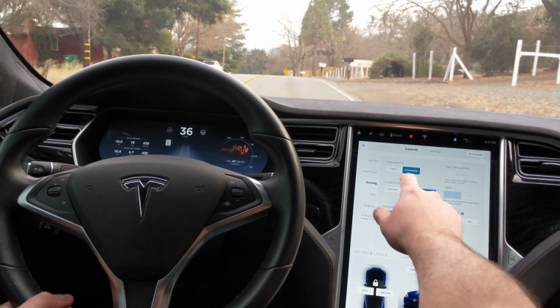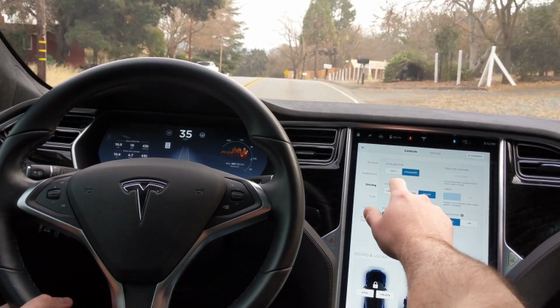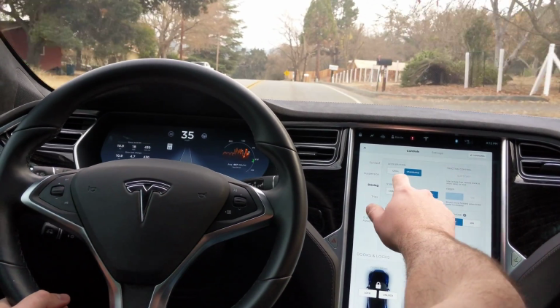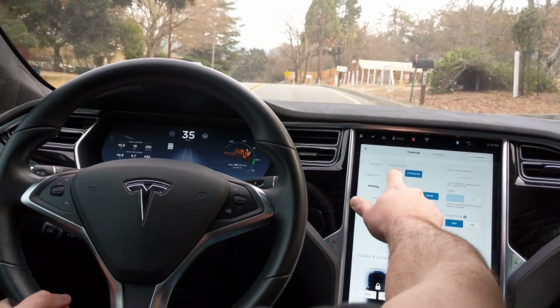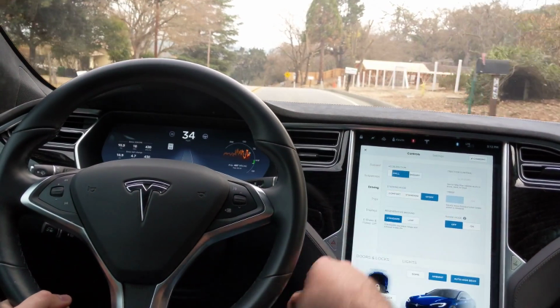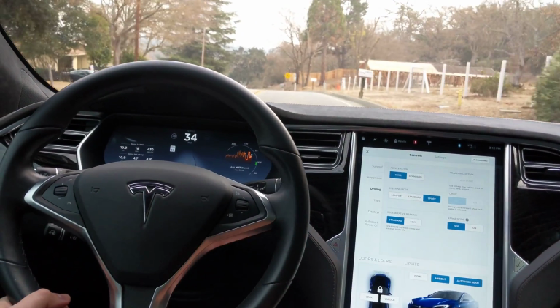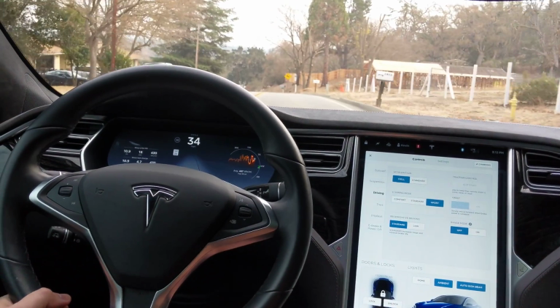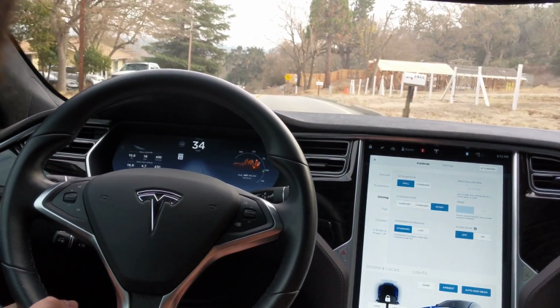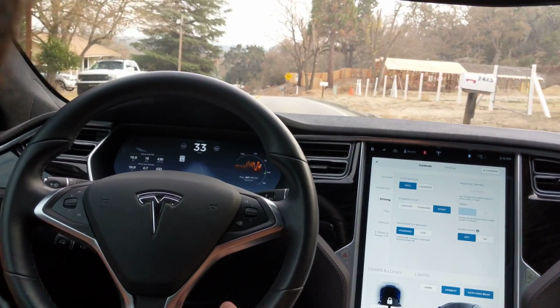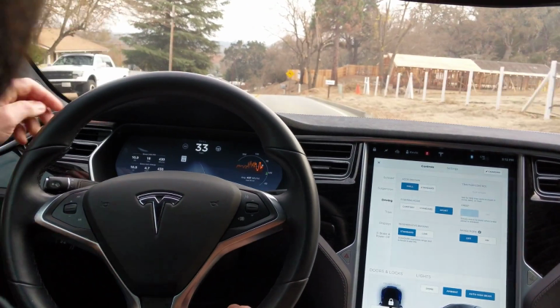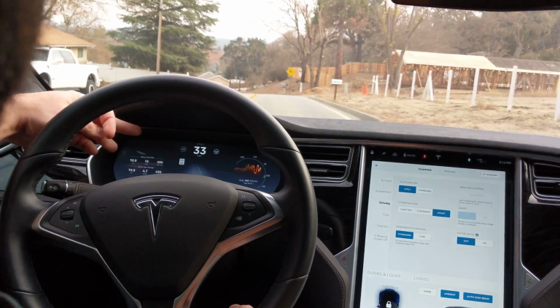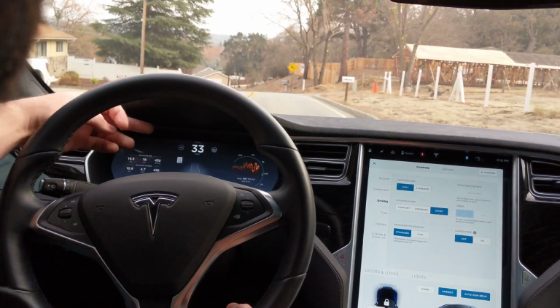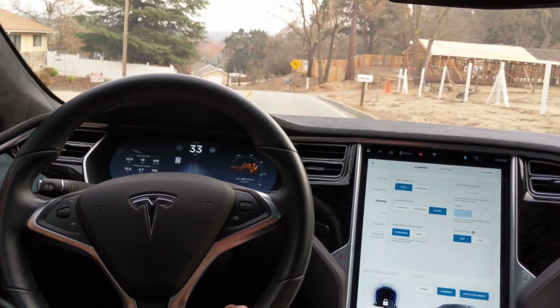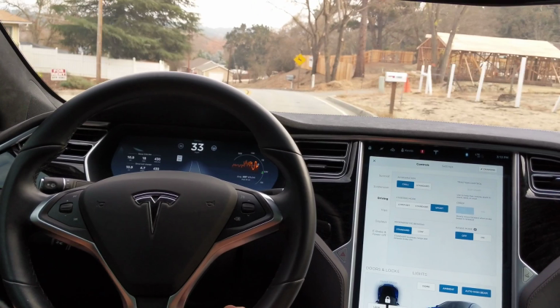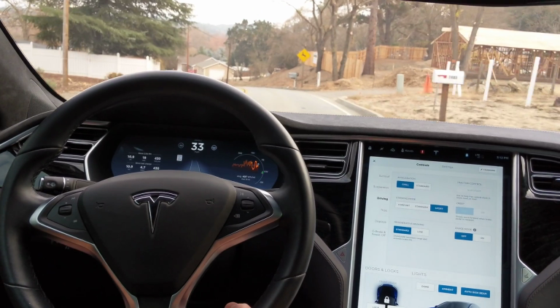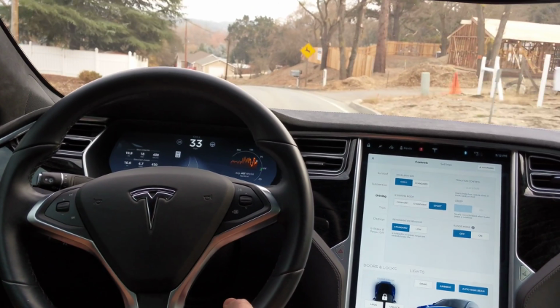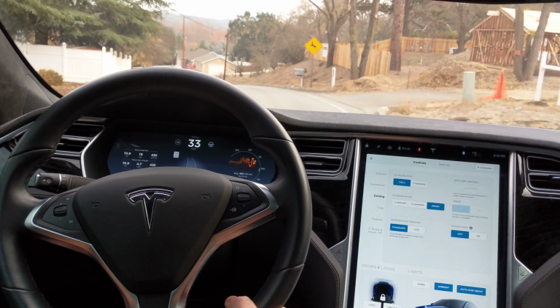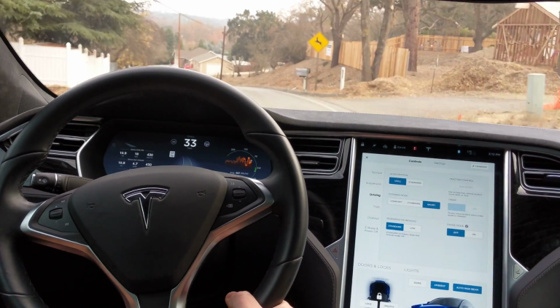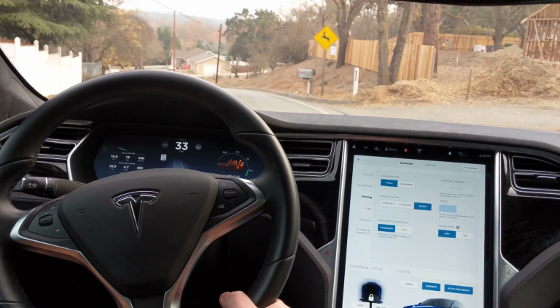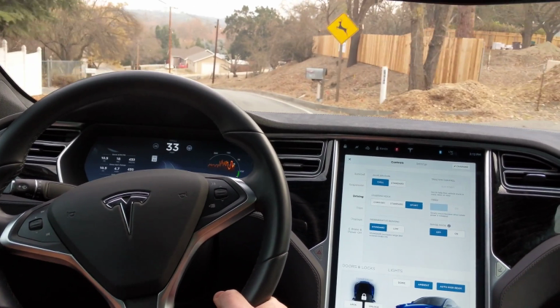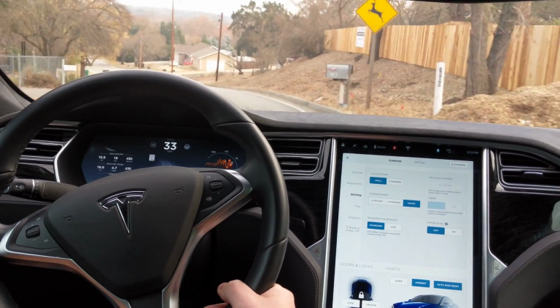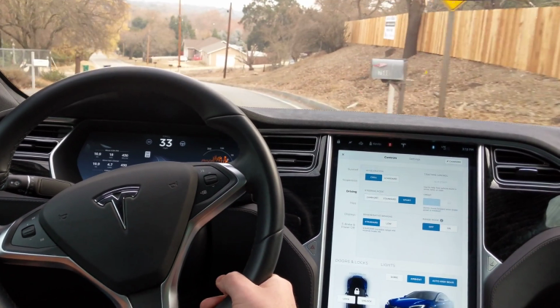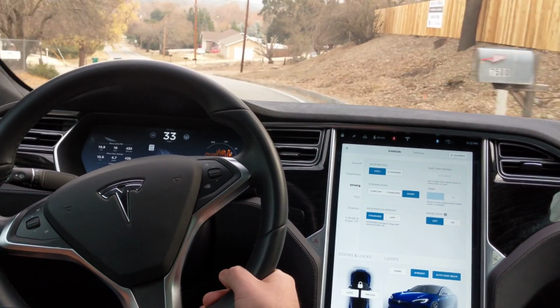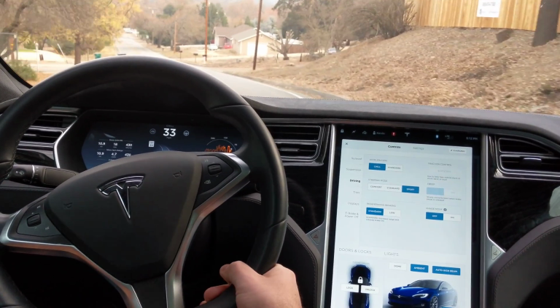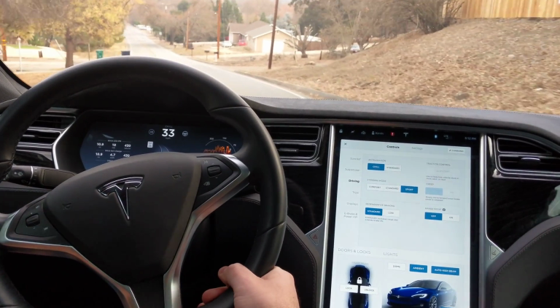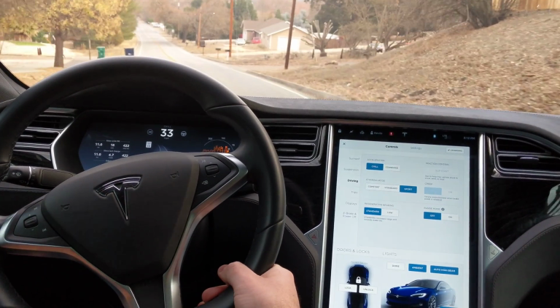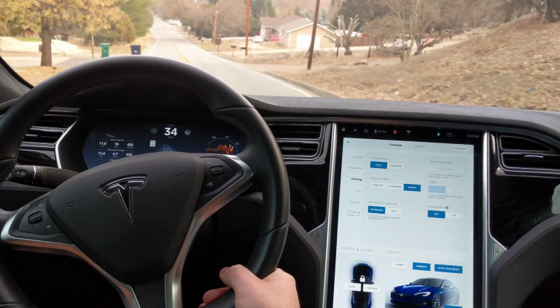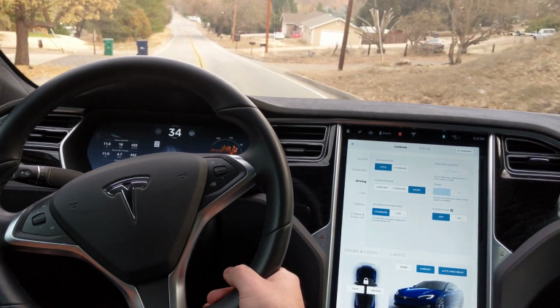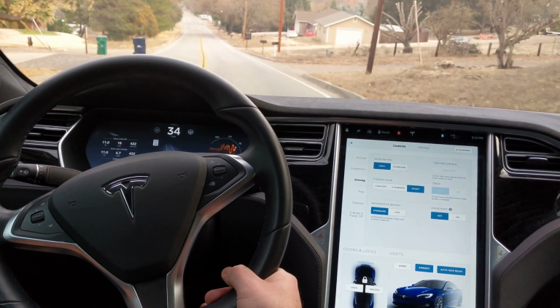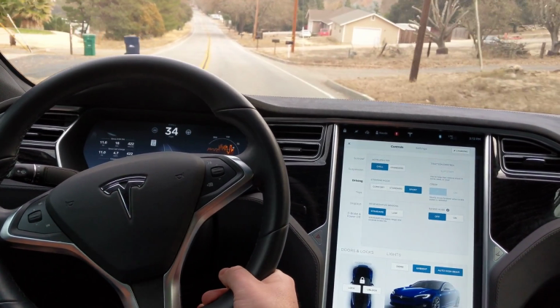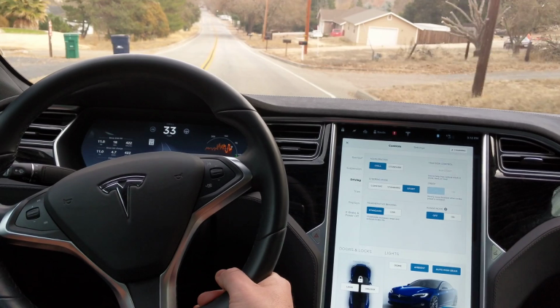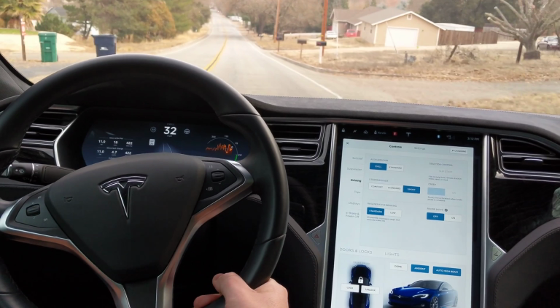We'll turn on chill mode. You'll see it says chill right here above the speed. It will come to a stop again and try this again.